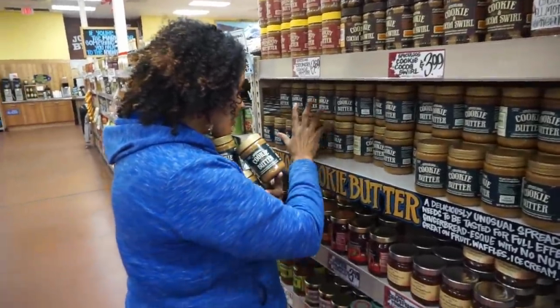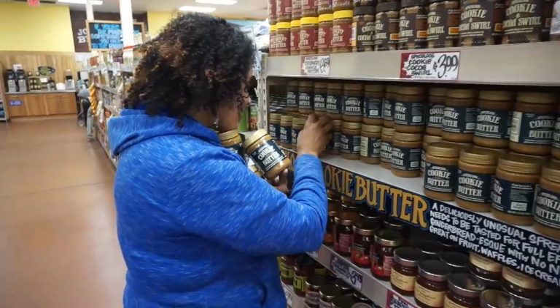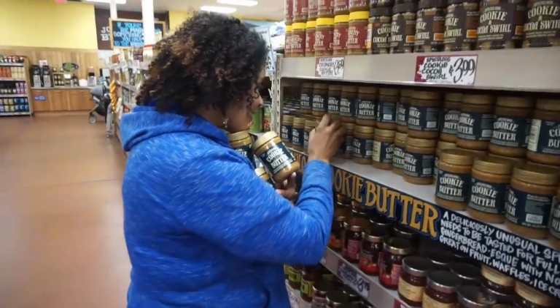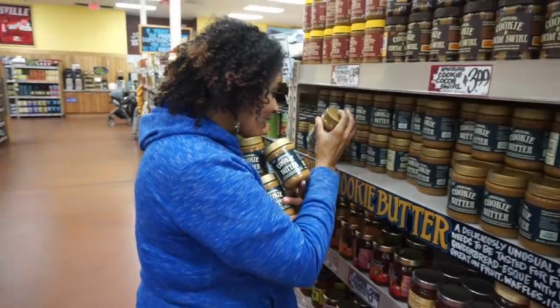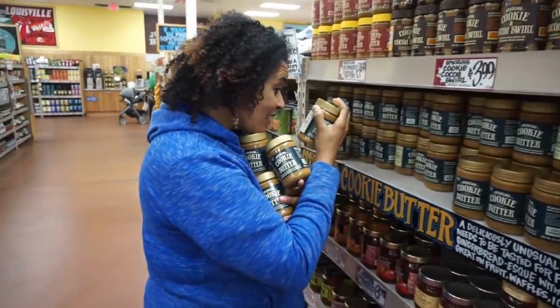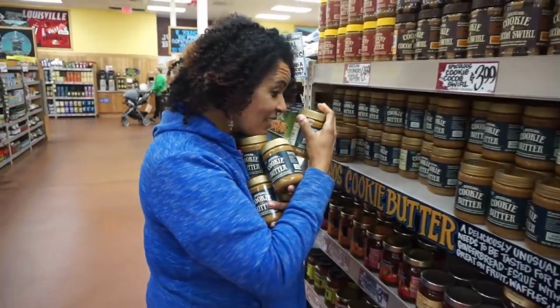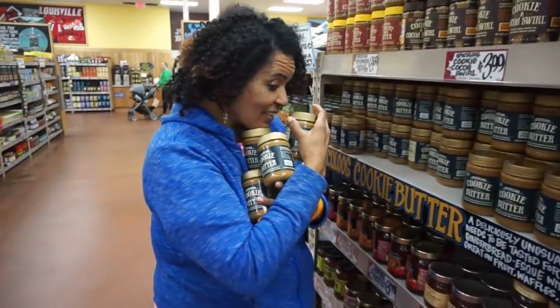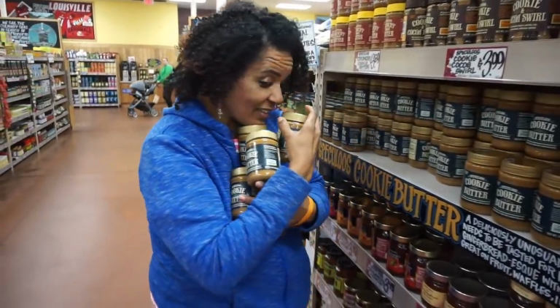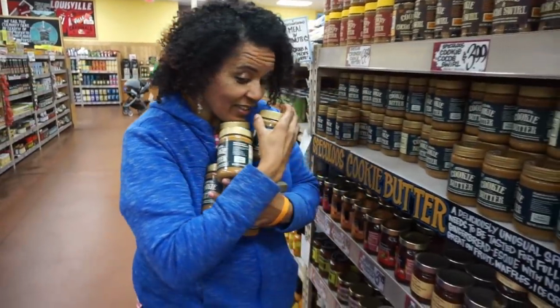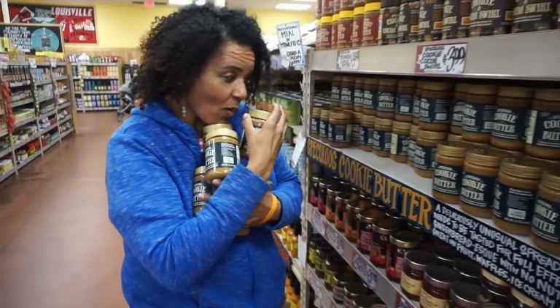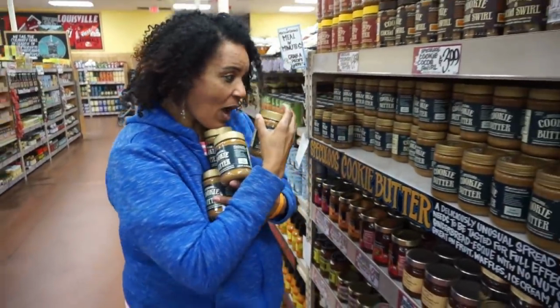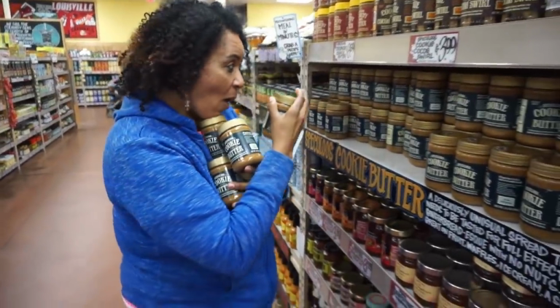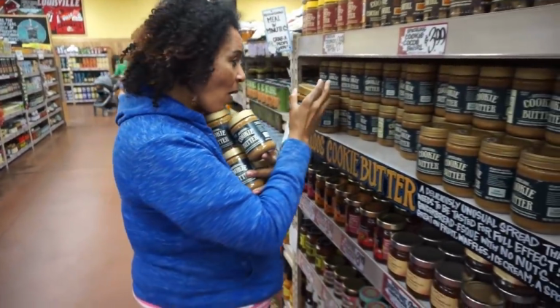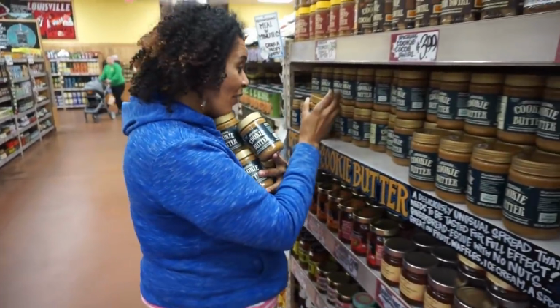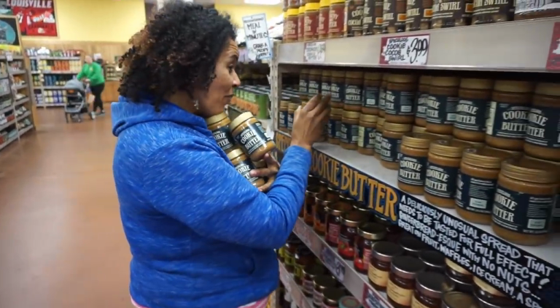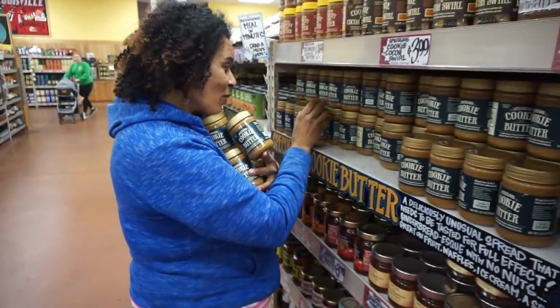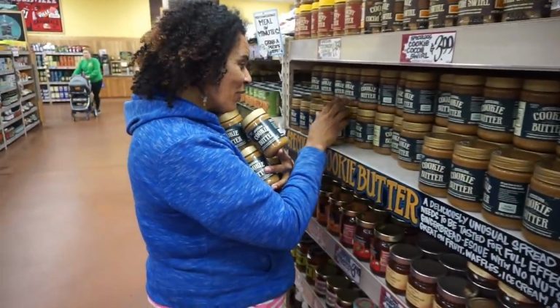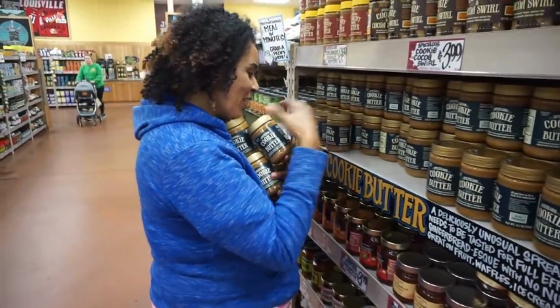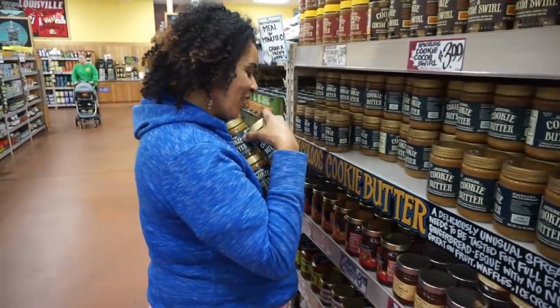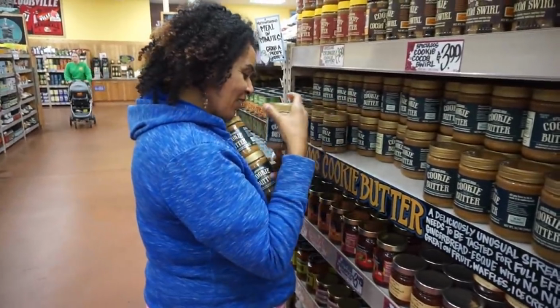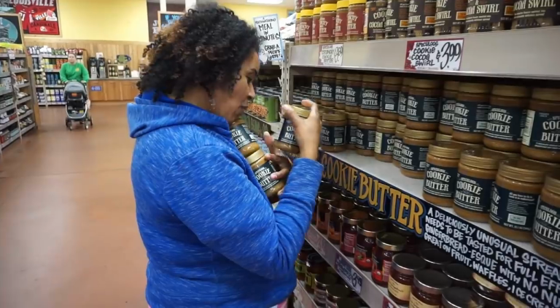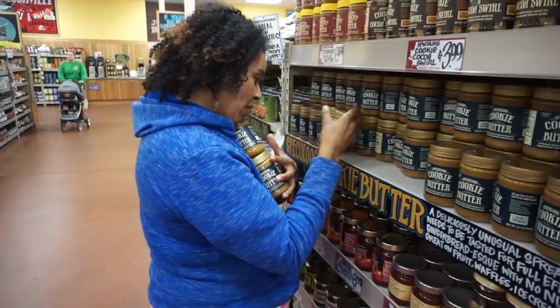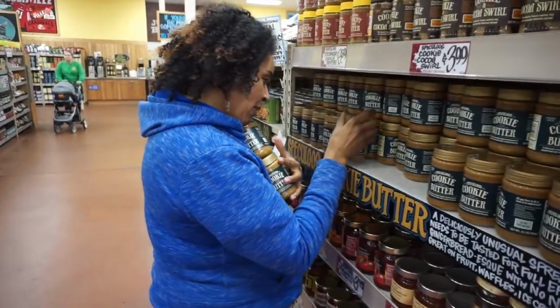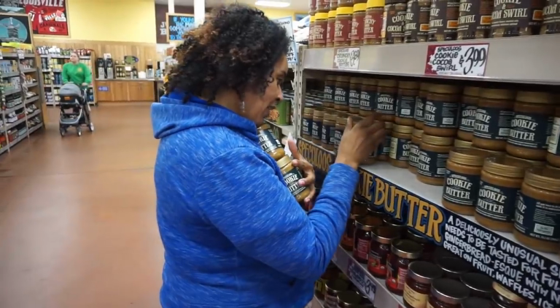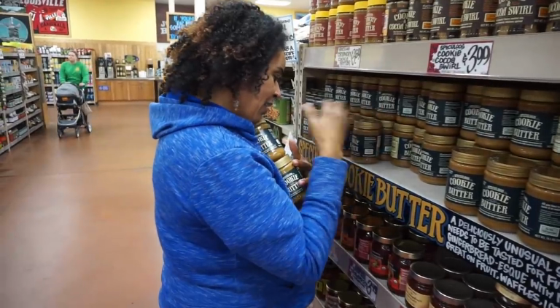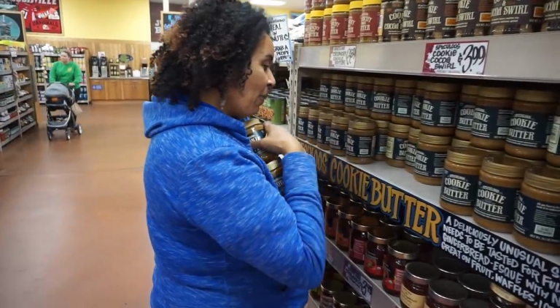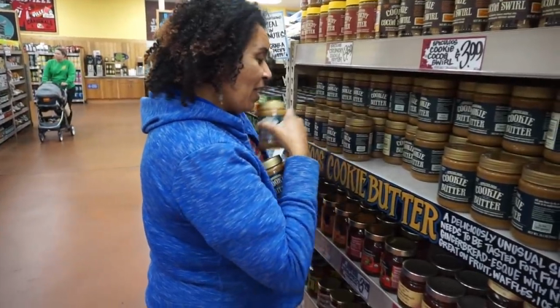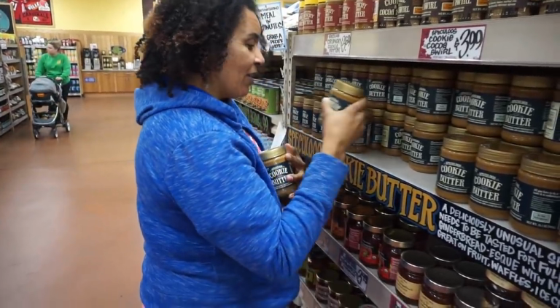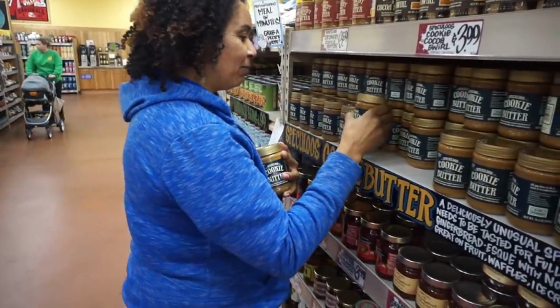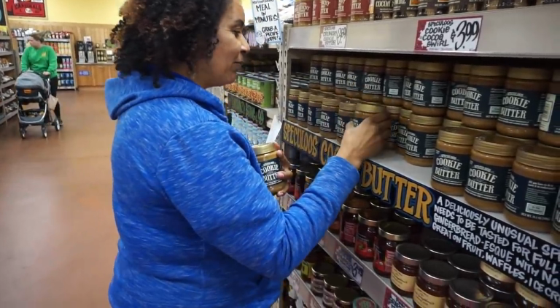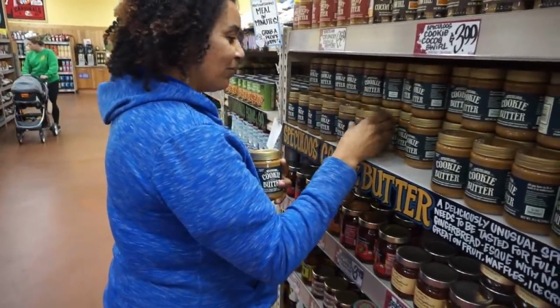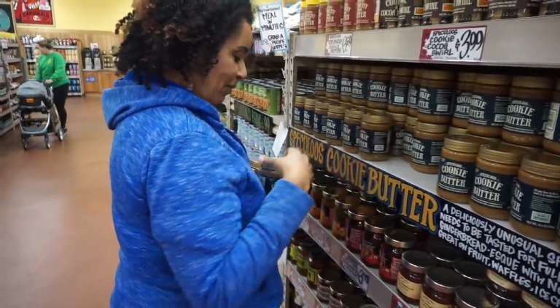Those are definitely not top five — put those back. We're keto today. That's so funny.